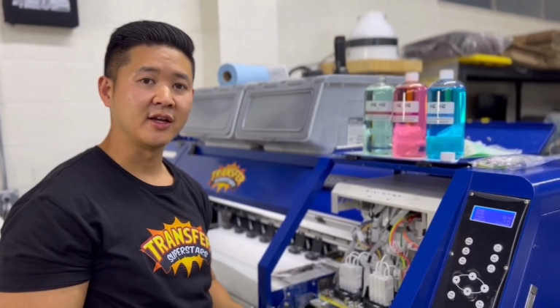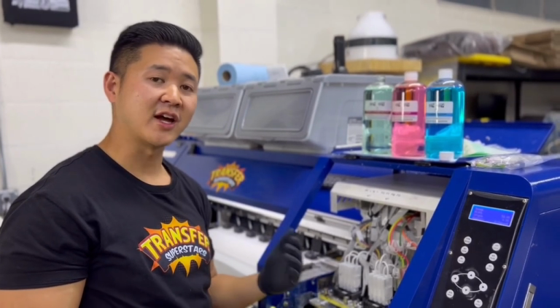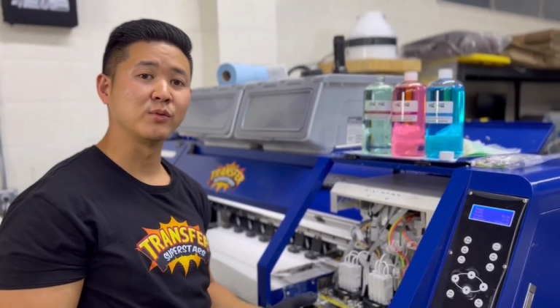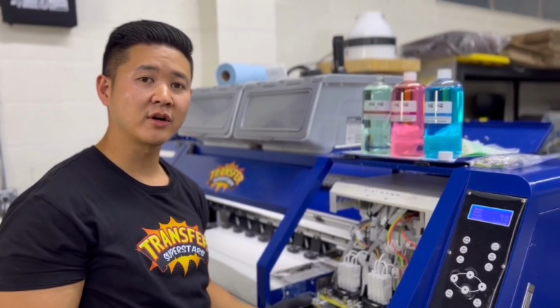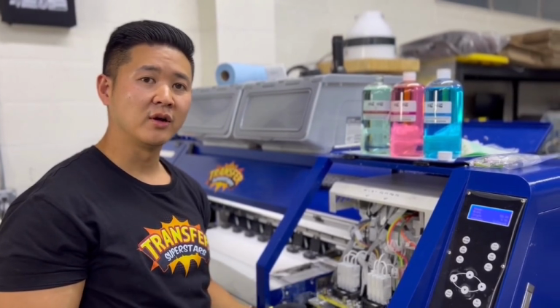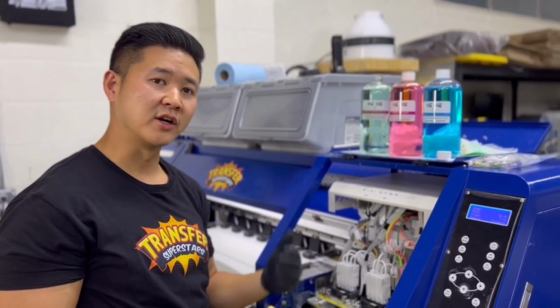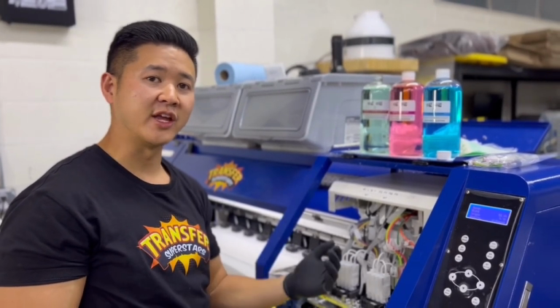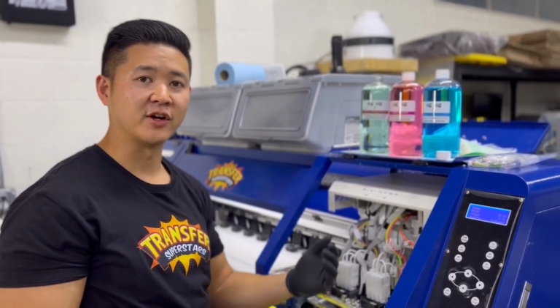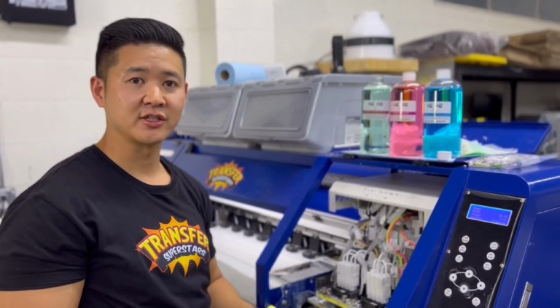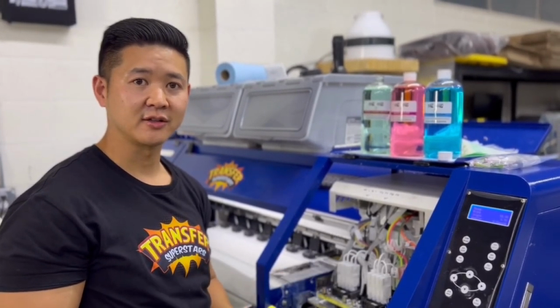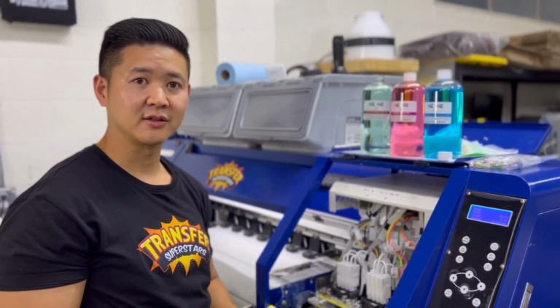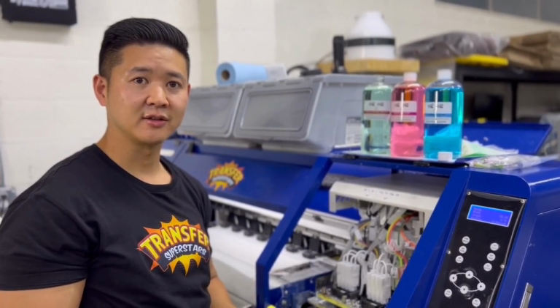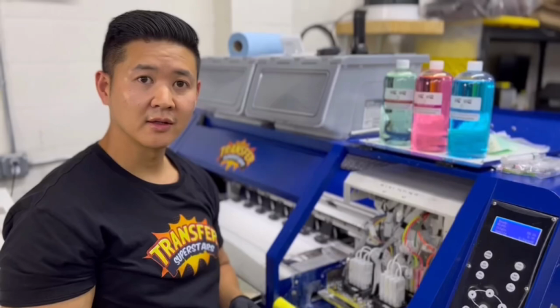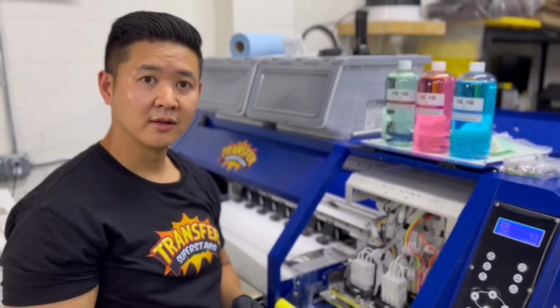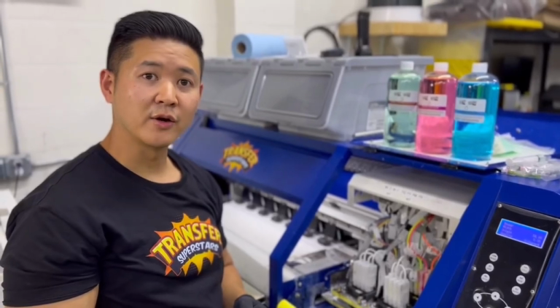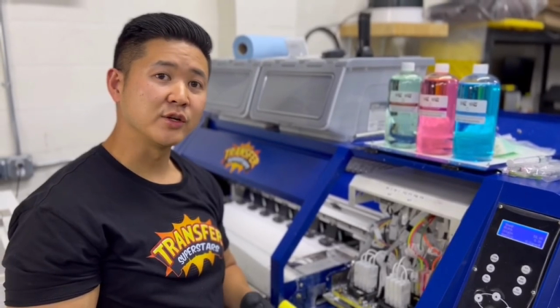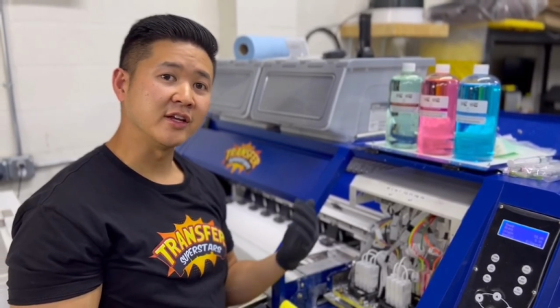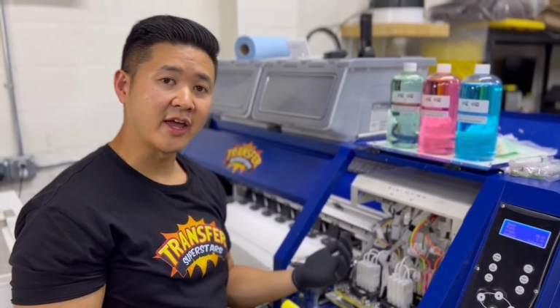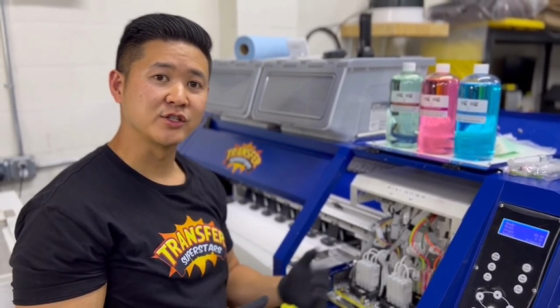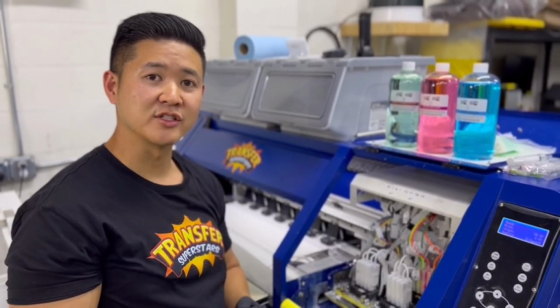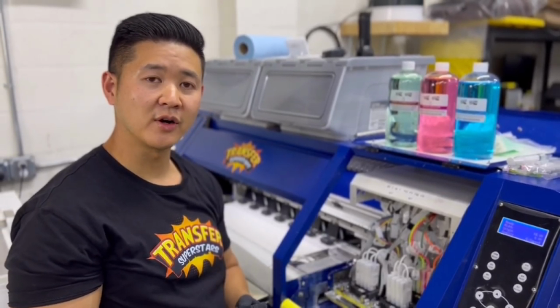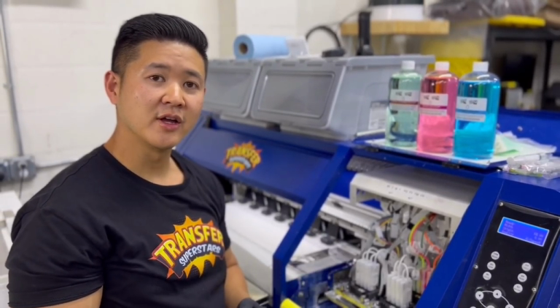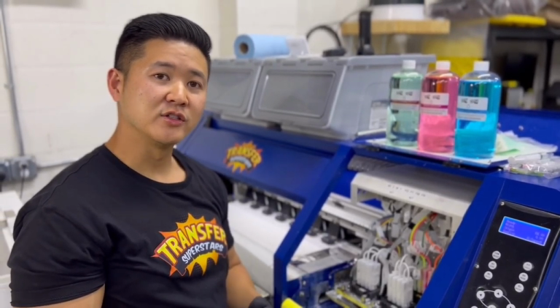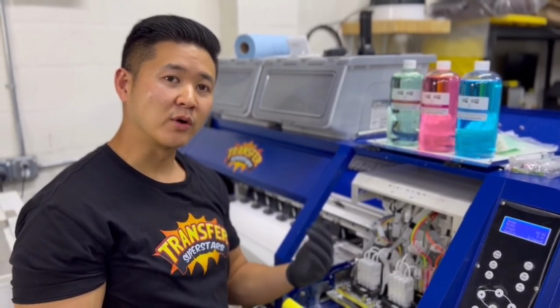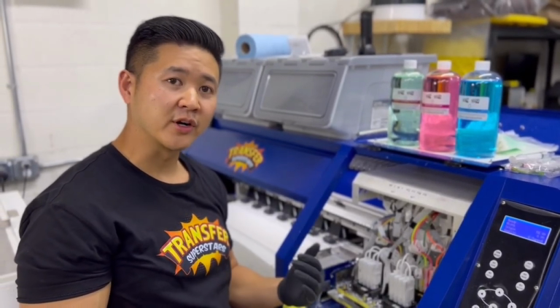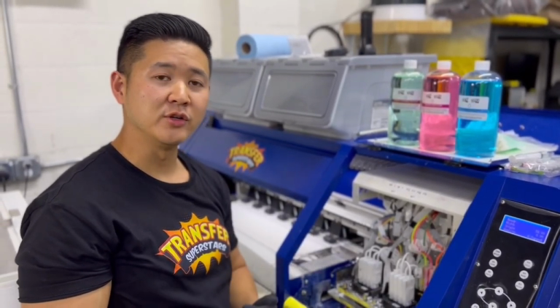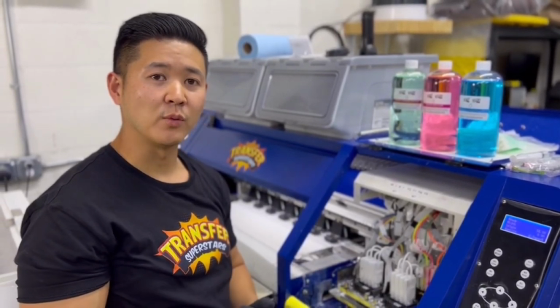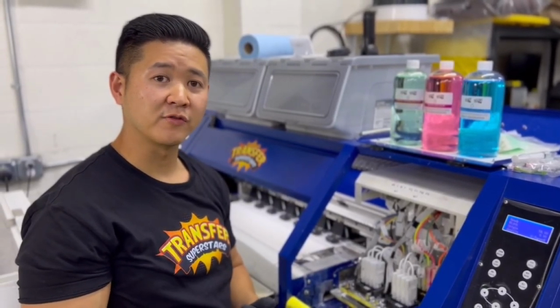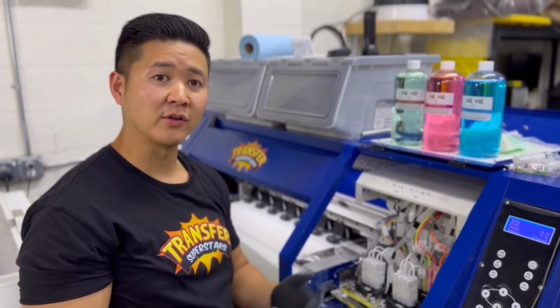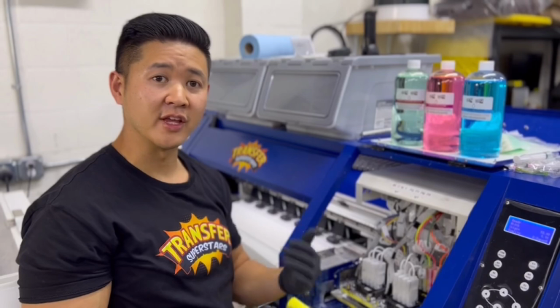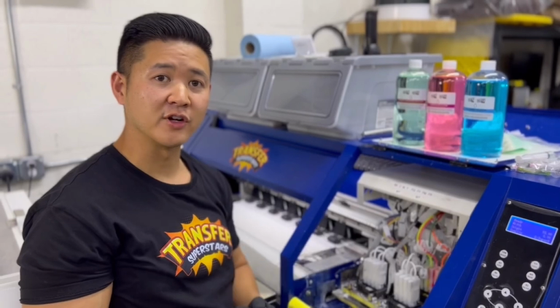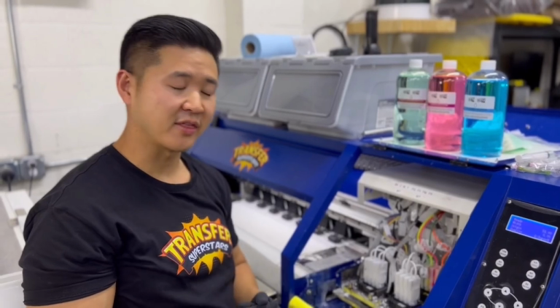If that doesn't work, we're going to do an ink flush. So if the head soak doesn't work, what we're going to do is a waterfall or the ink flush method.